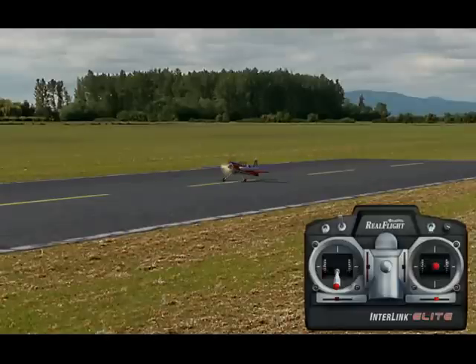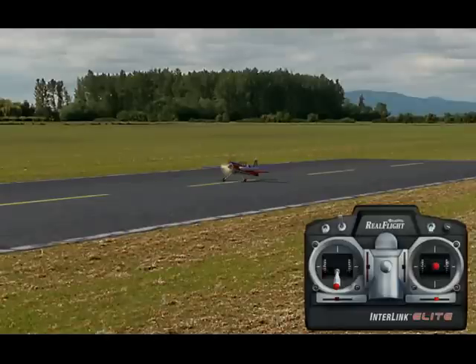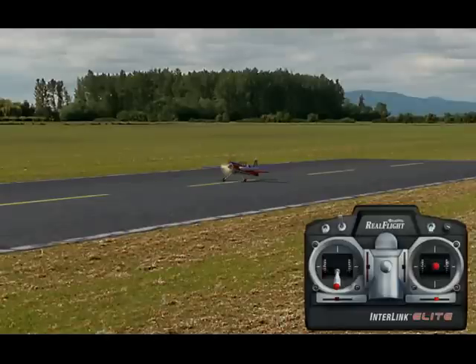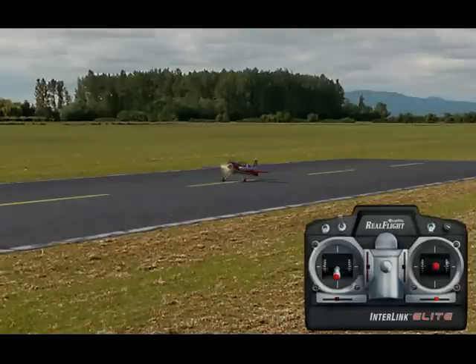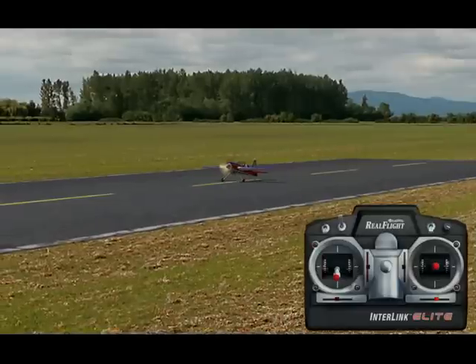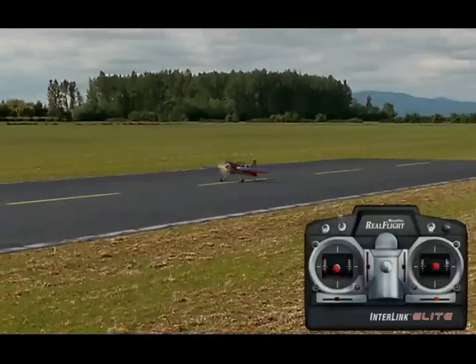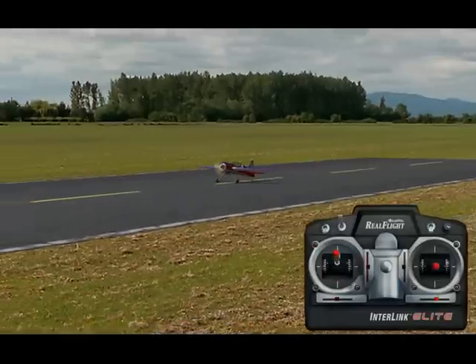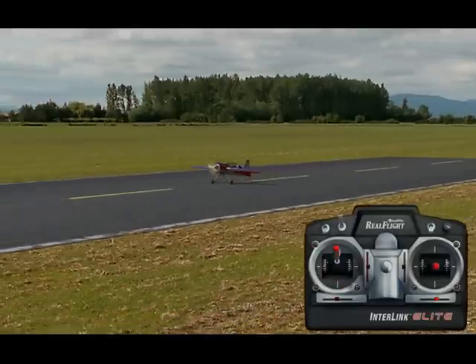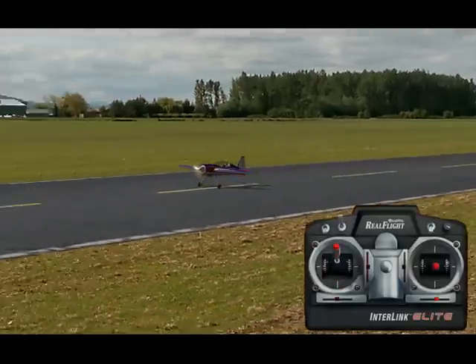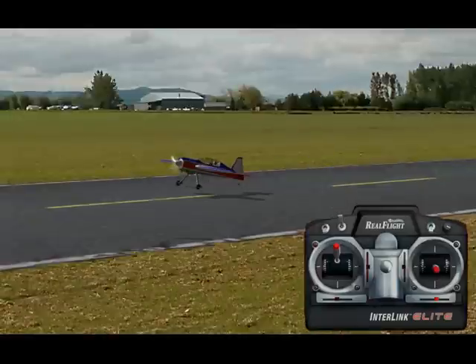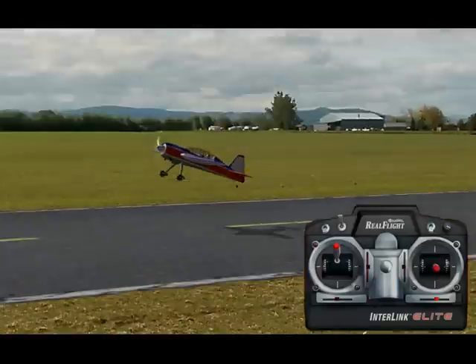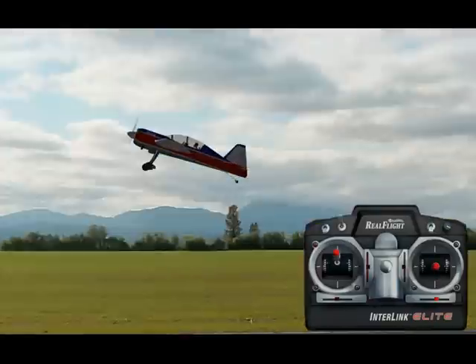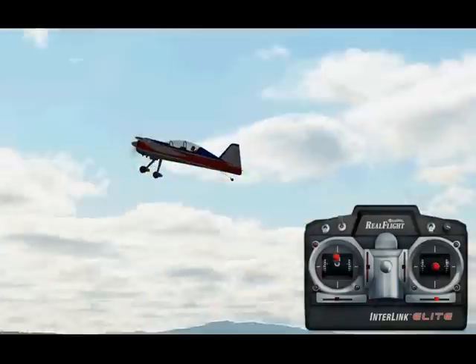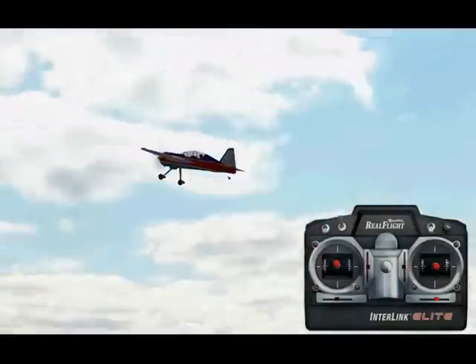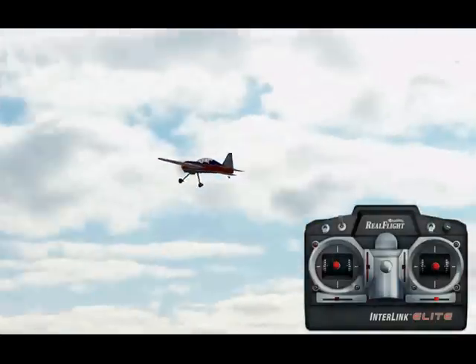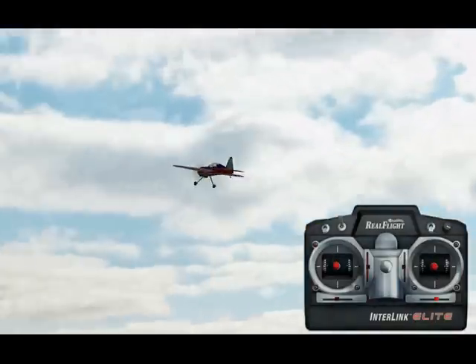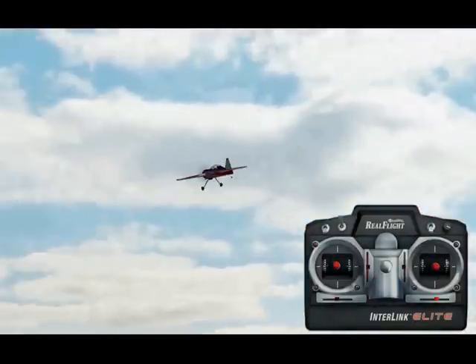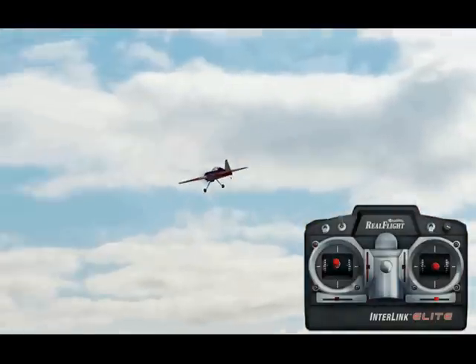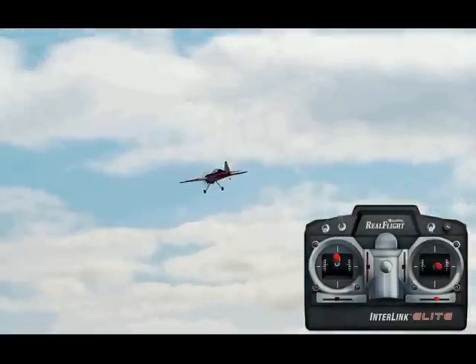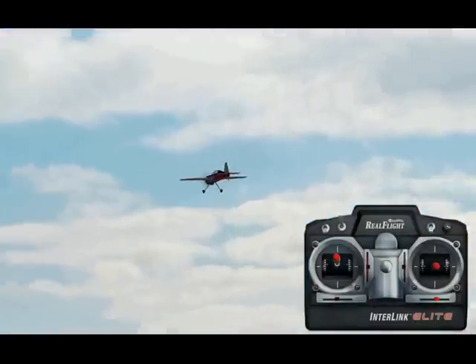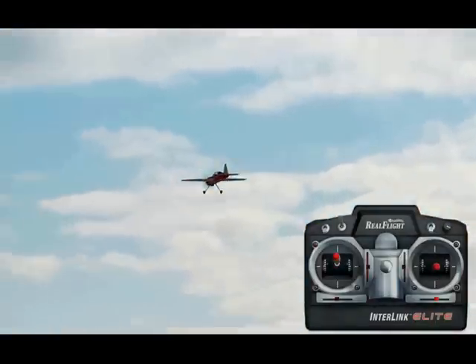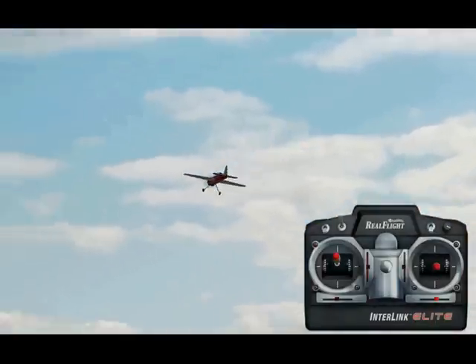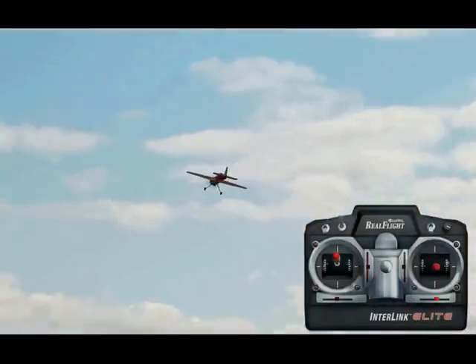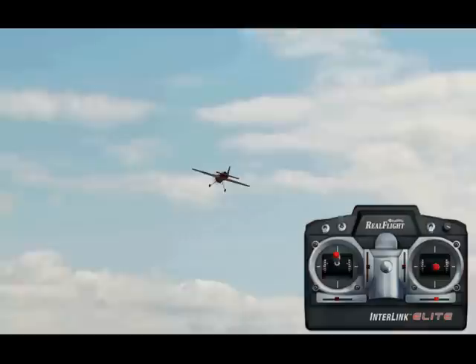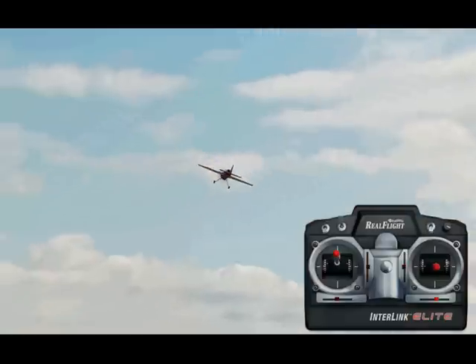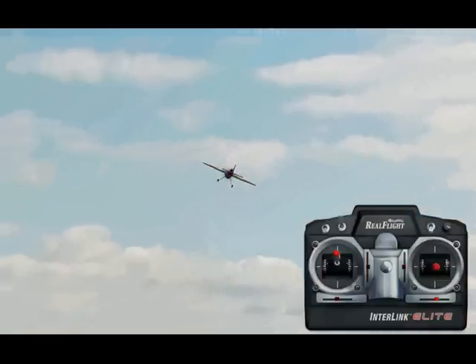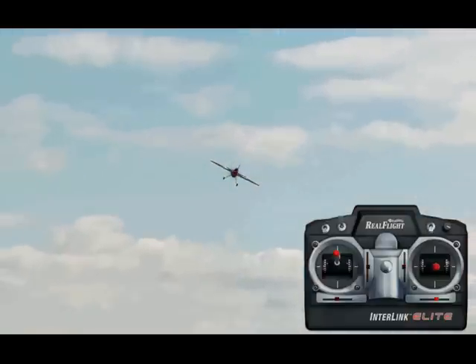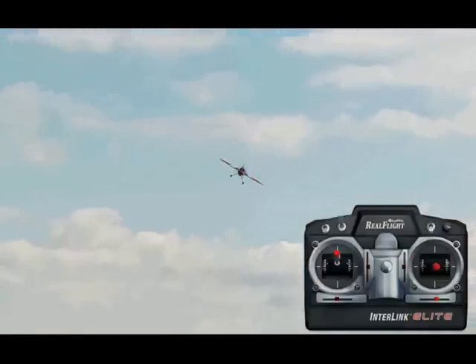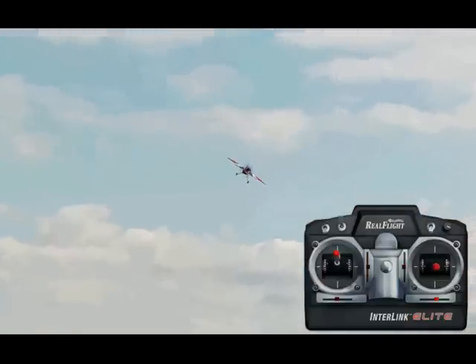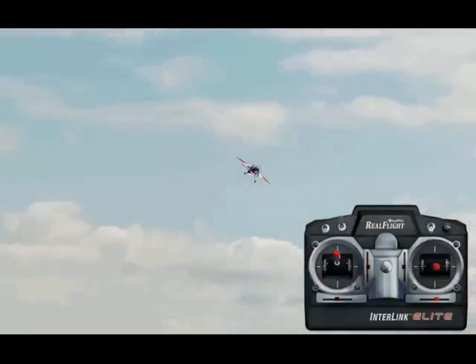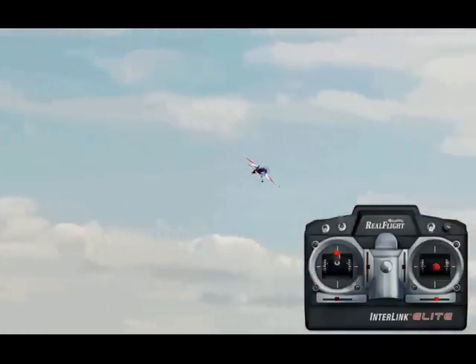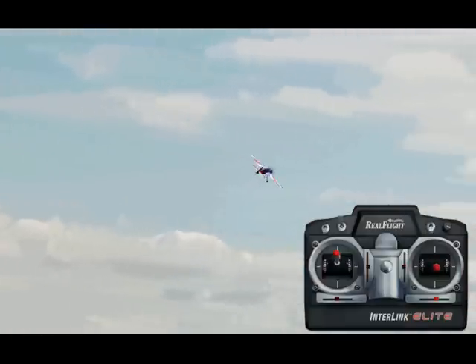Inverted Harriers are a maneuver that requires a lot of practice. There's not really any tips and tricks at this stage in the game for these 3D maneuvers other than just practice, practice, practice.